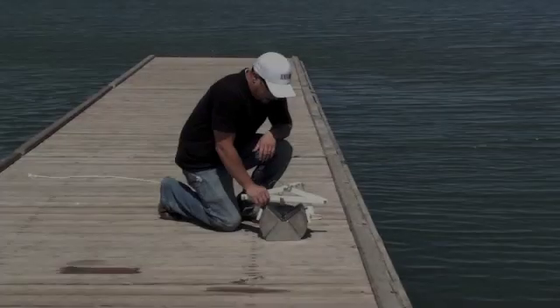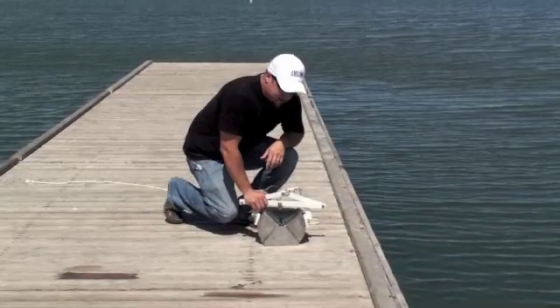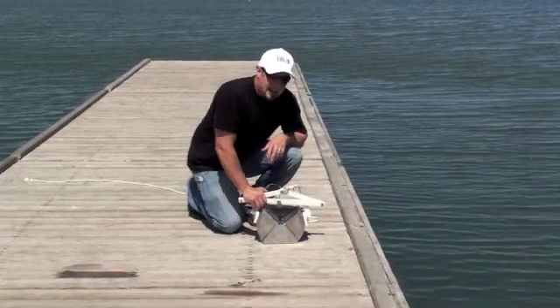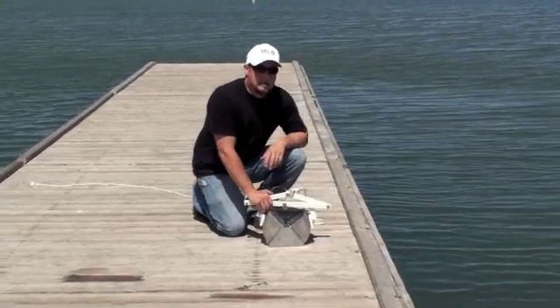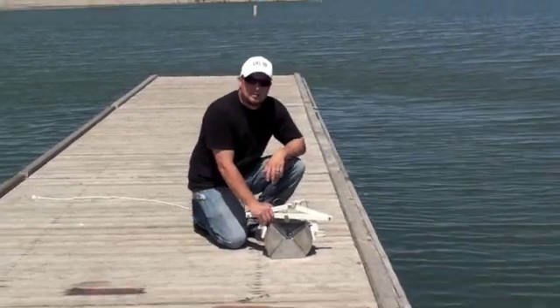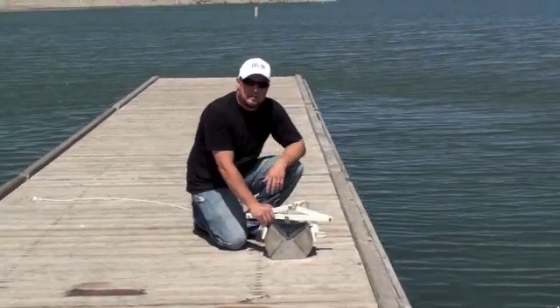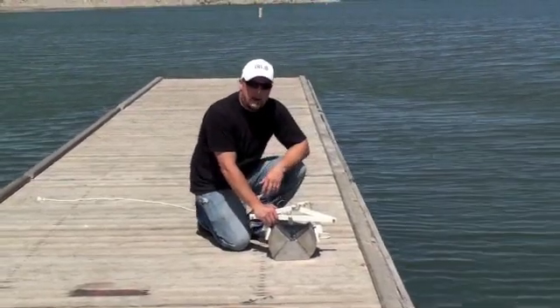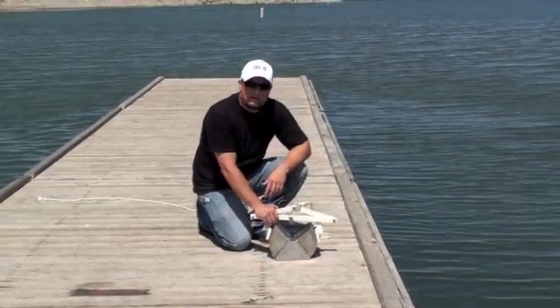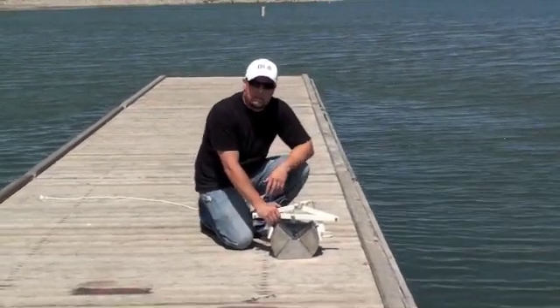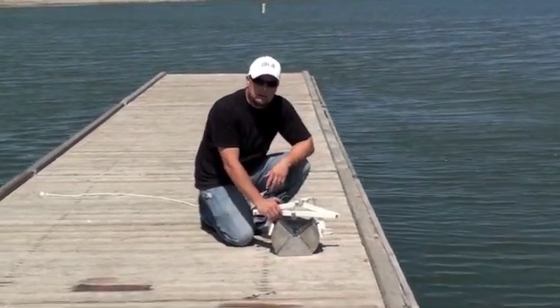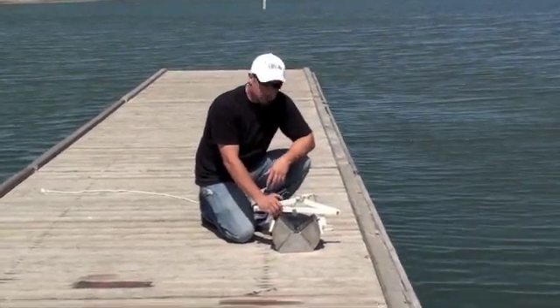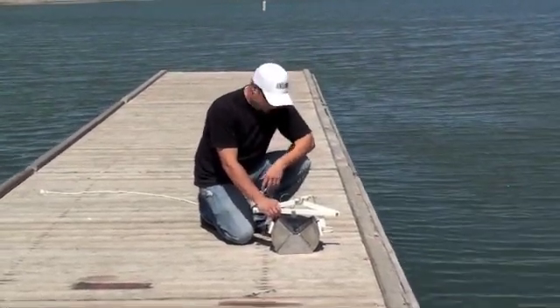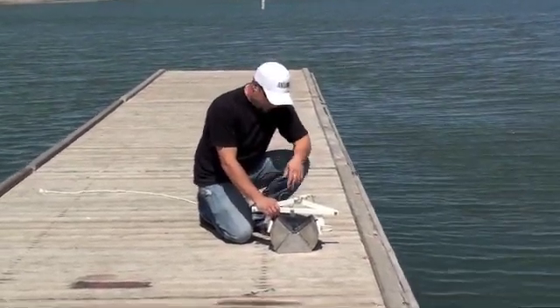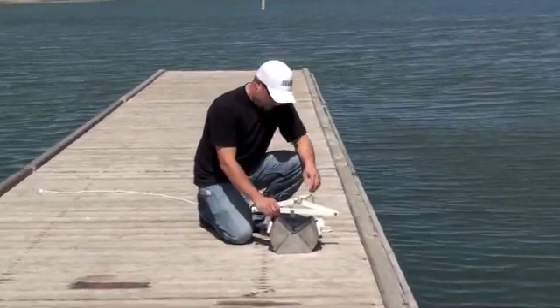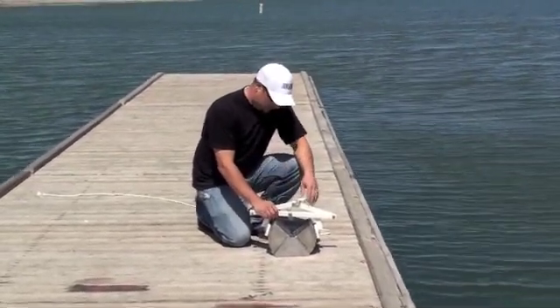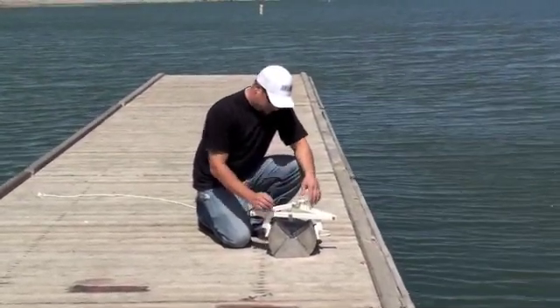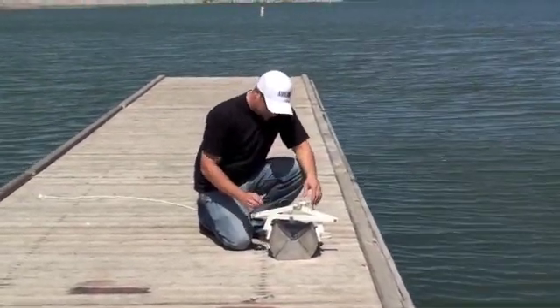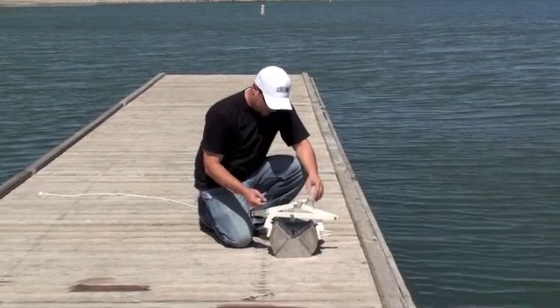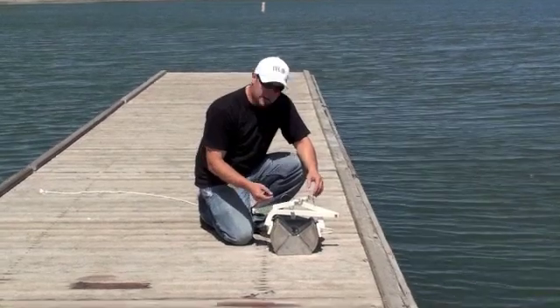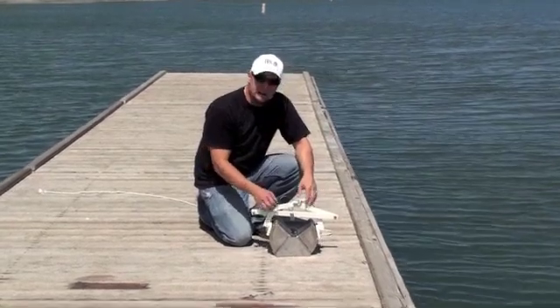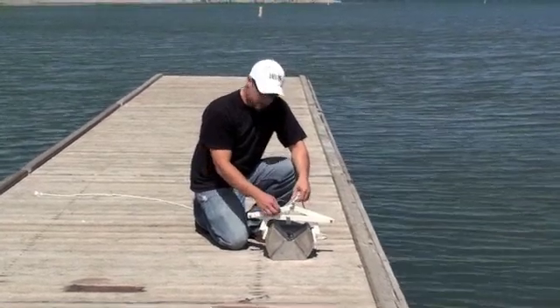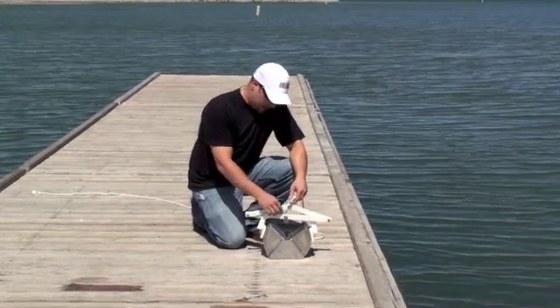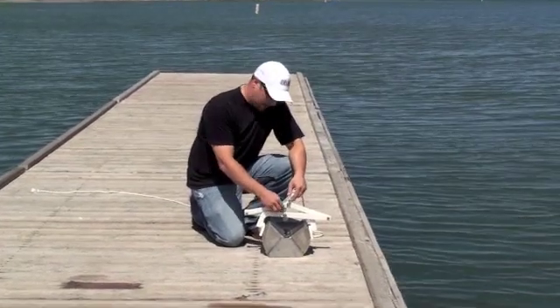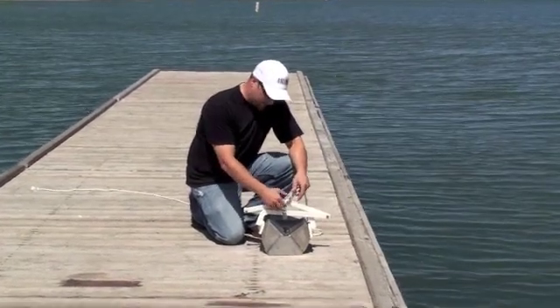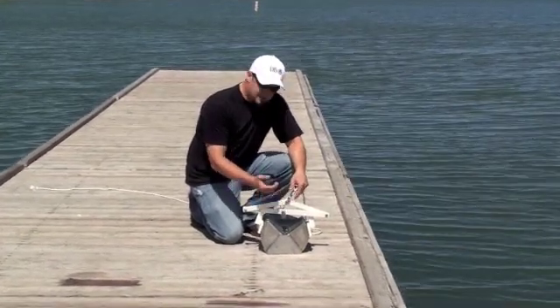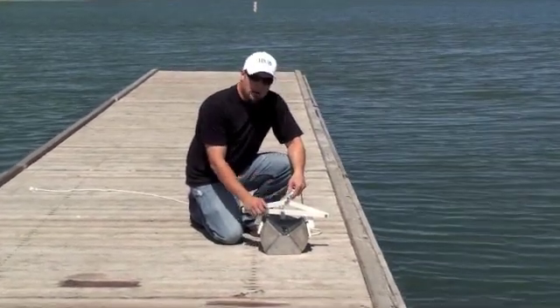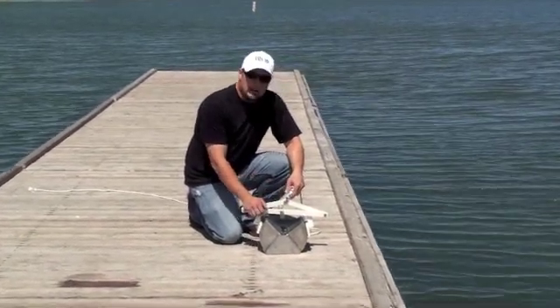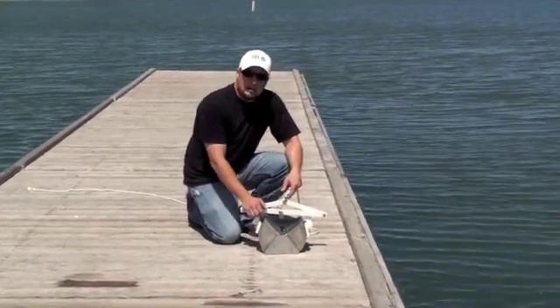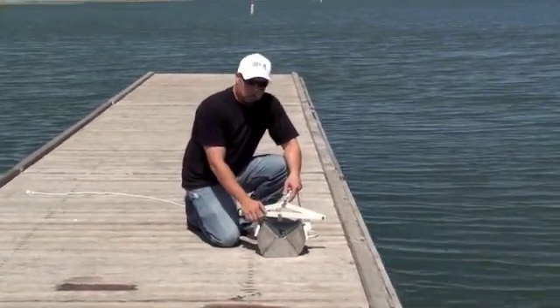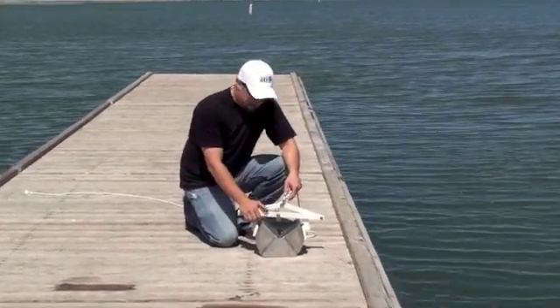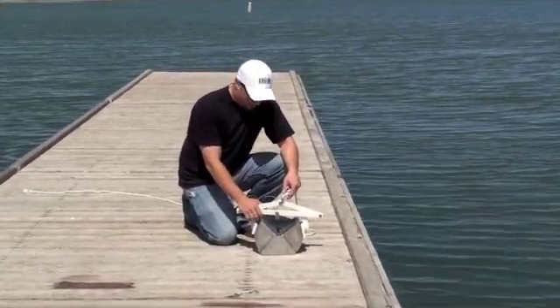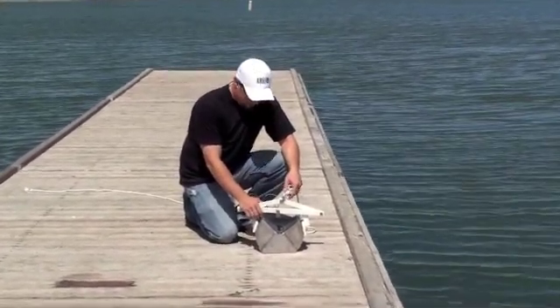This is the AMS 25-pound bottom dredge. I'm going to show you how to keep the jaws open on it and how to pull a sample with it.